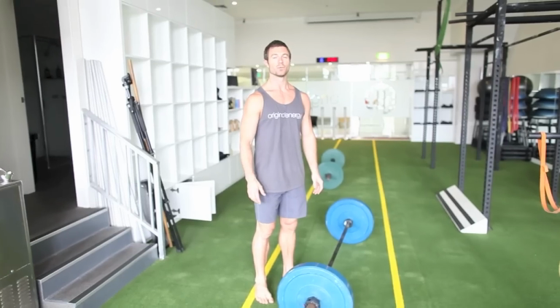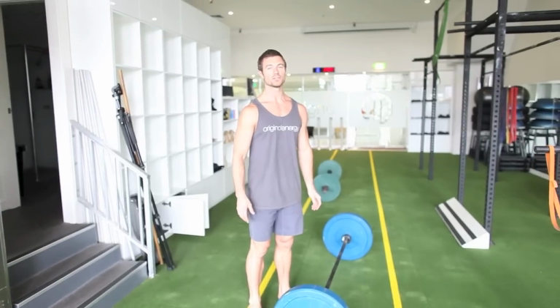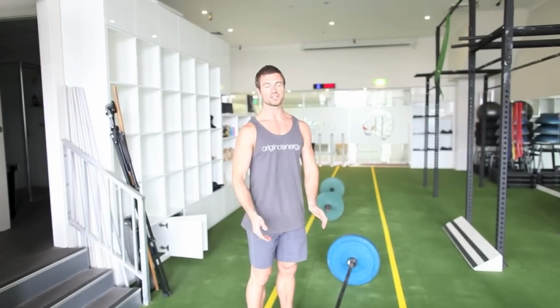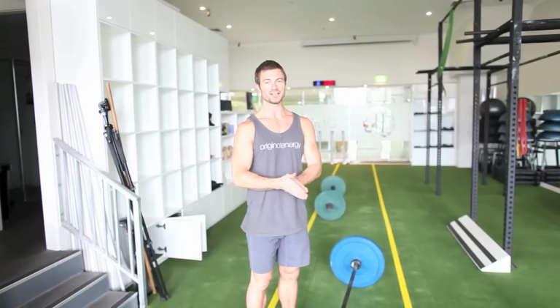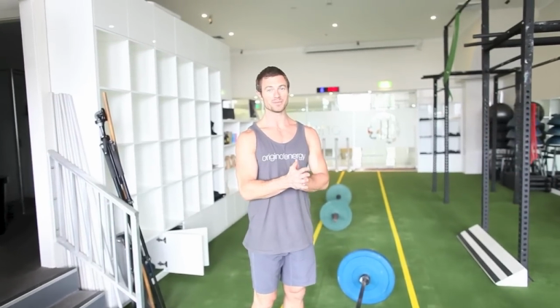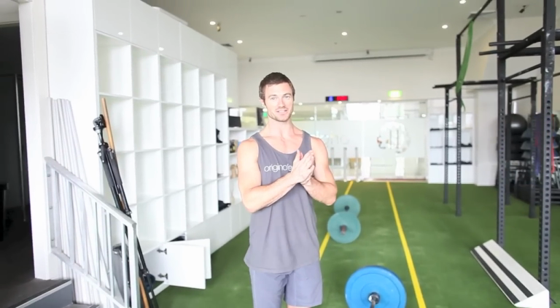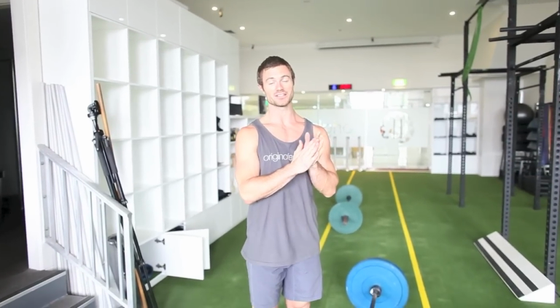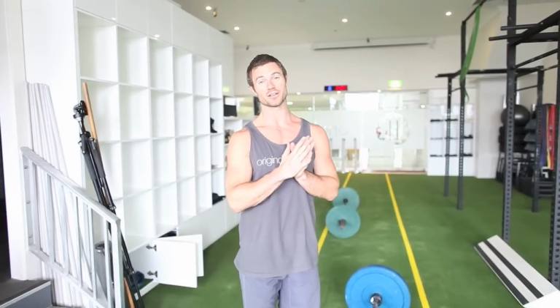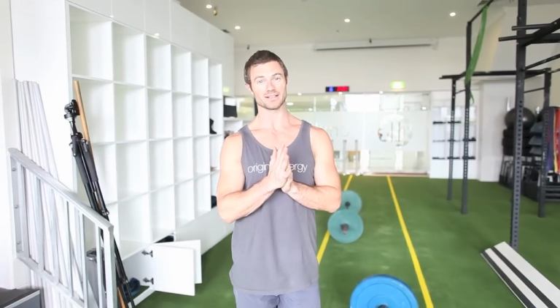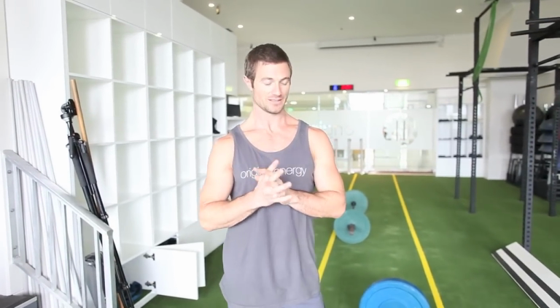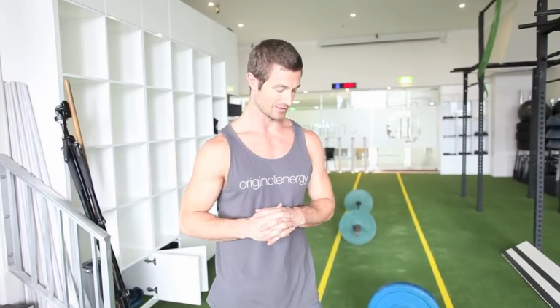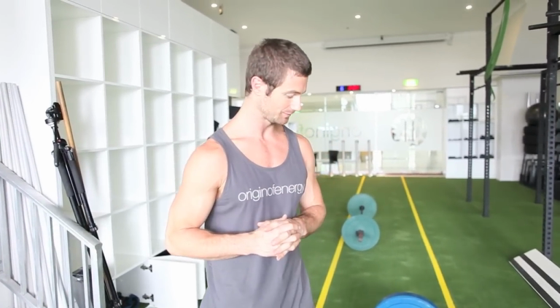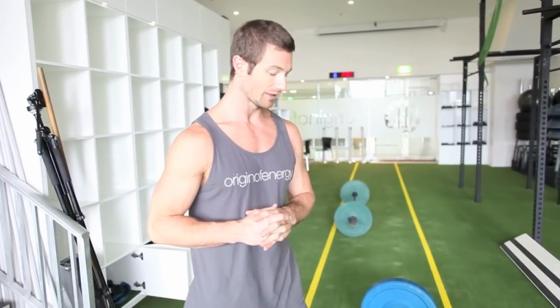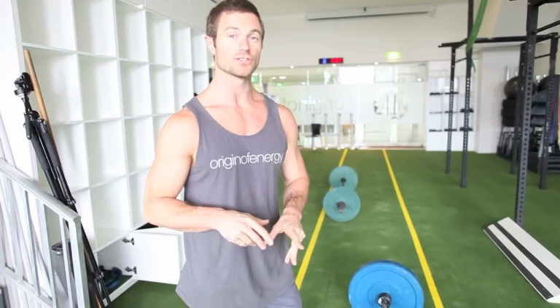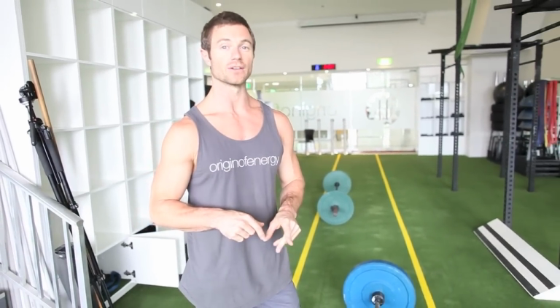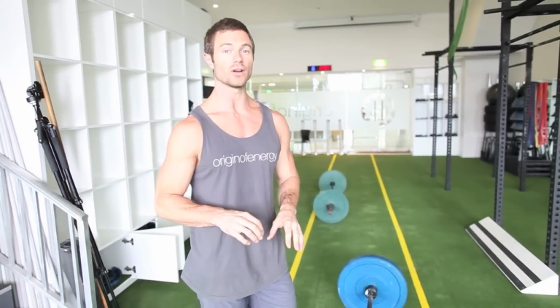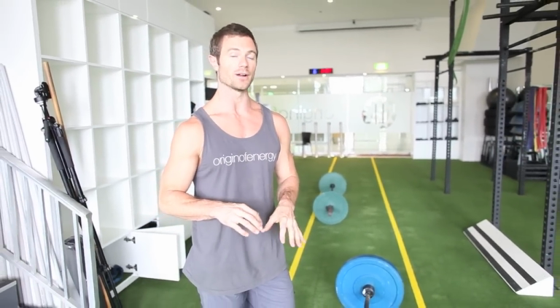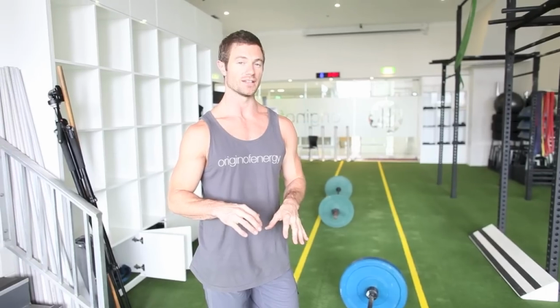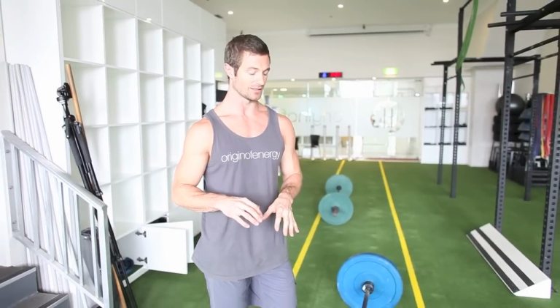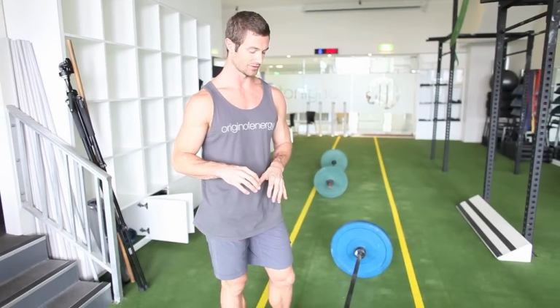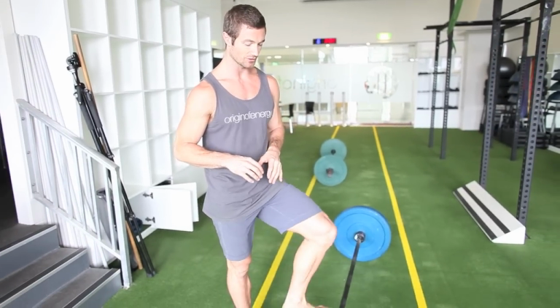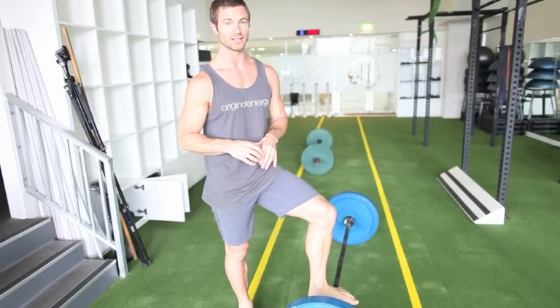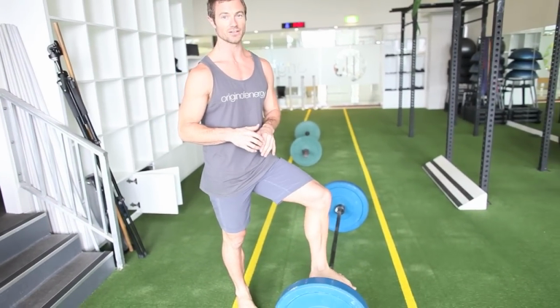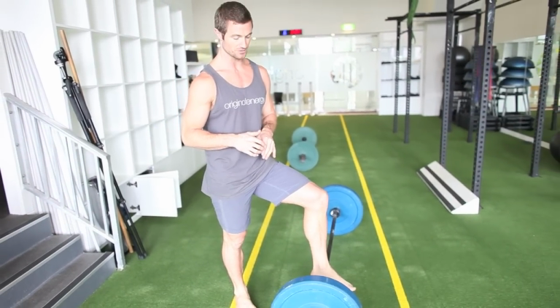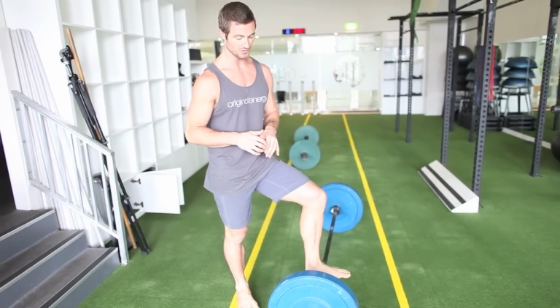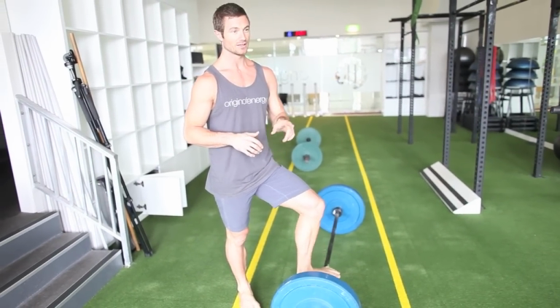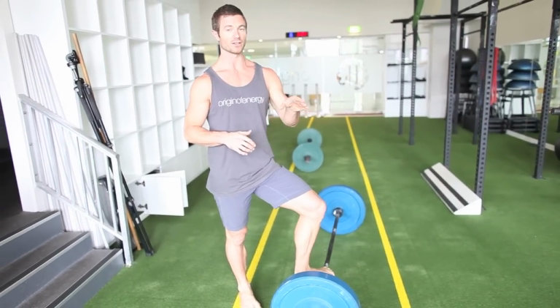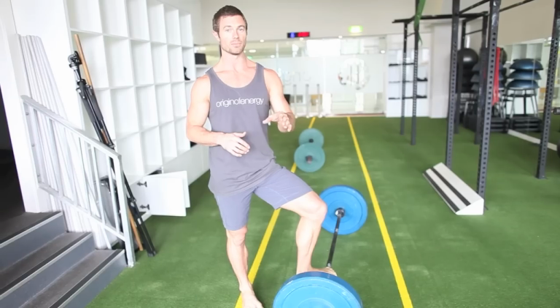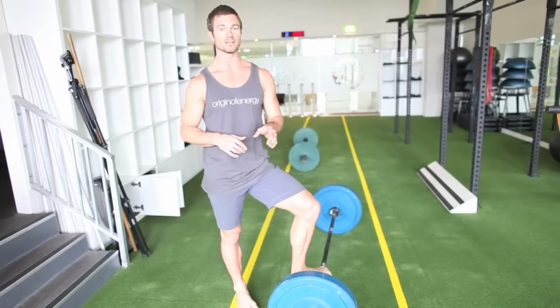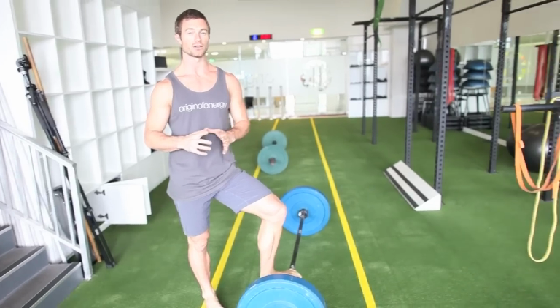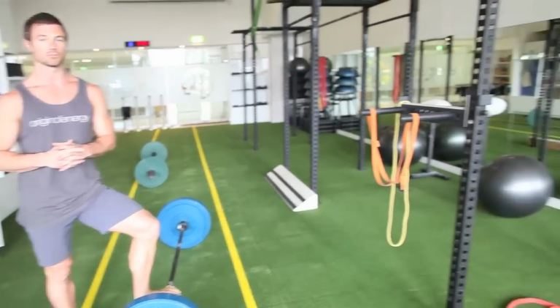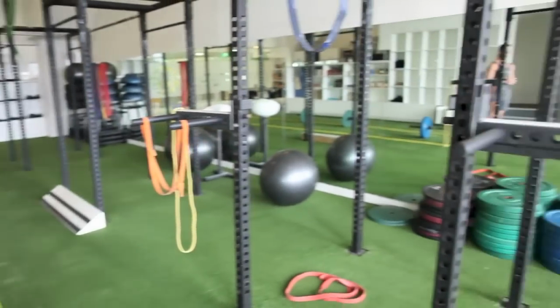Welcome to an Origin of Energy Movement session. Today I'm doing a max session, just doing four to eight reps of each lift. I've got a clean for the first movement, then going into a bar dip, then going into a box jump.